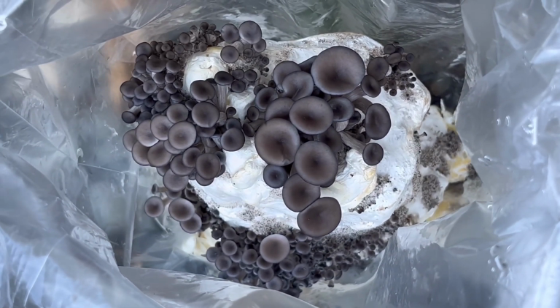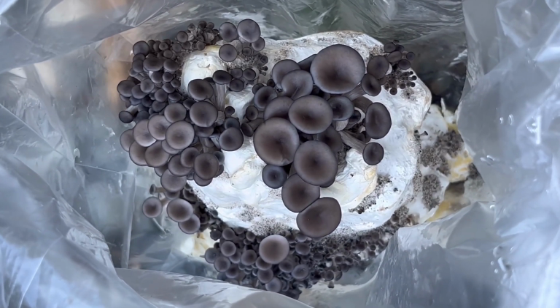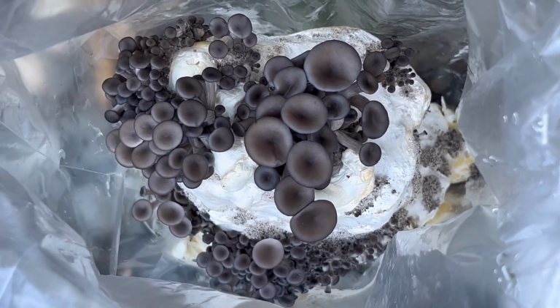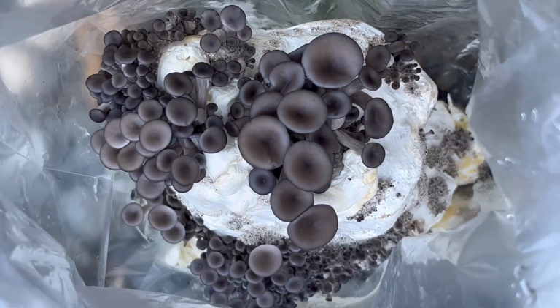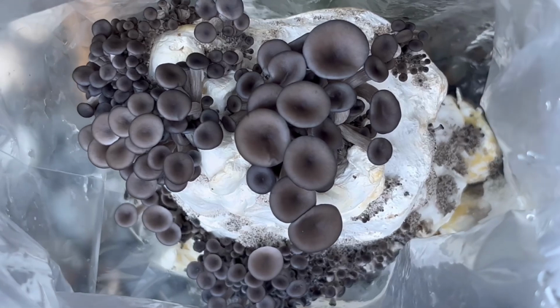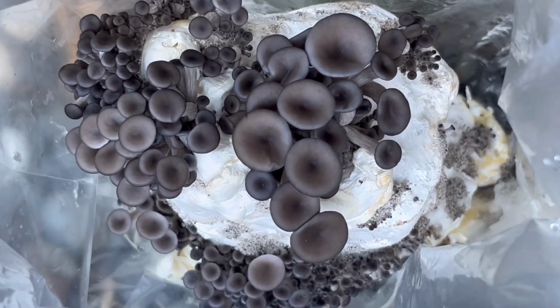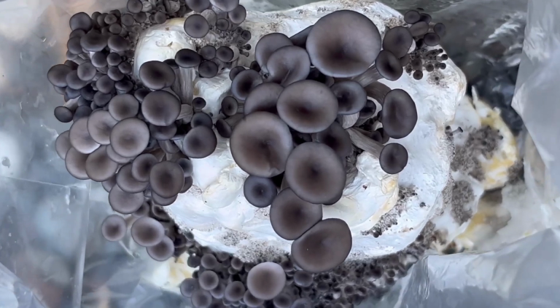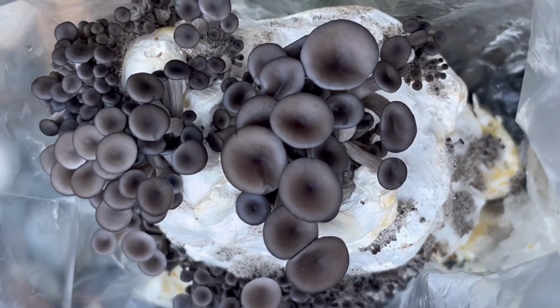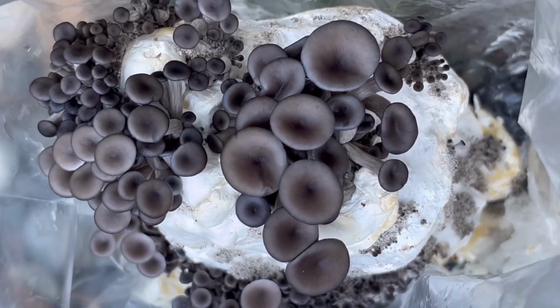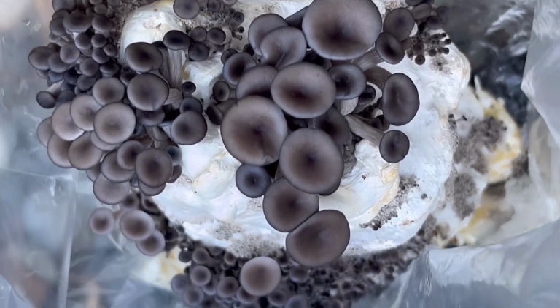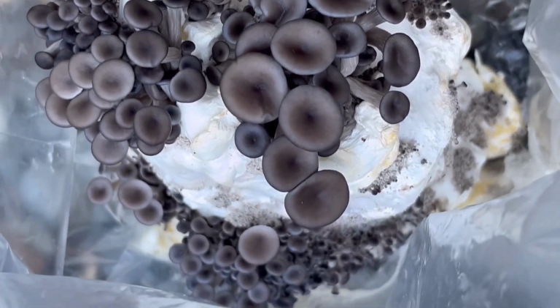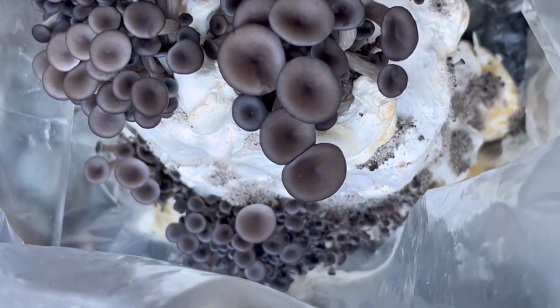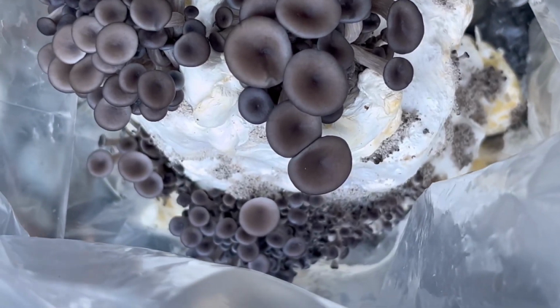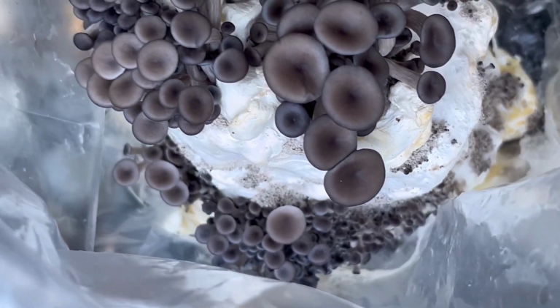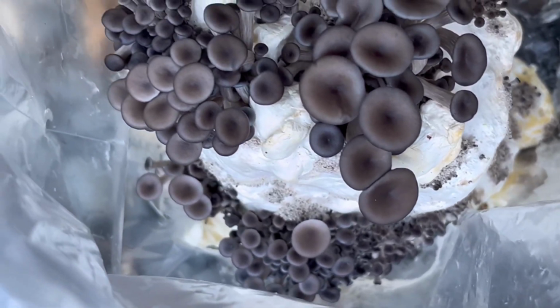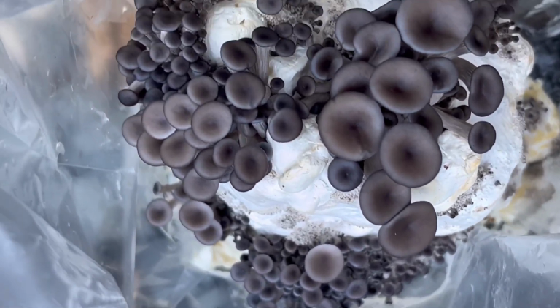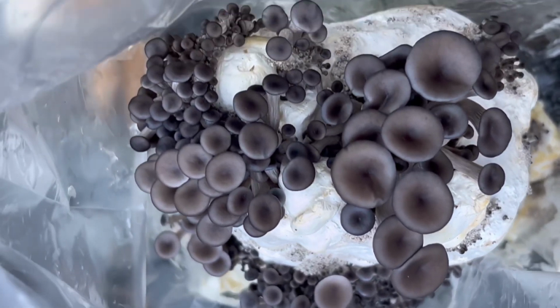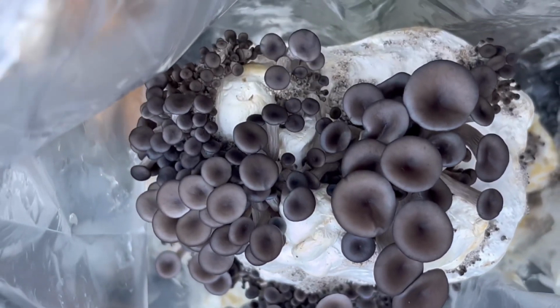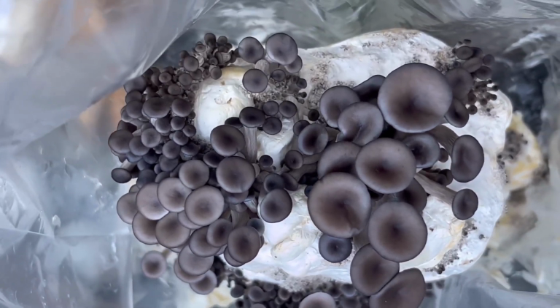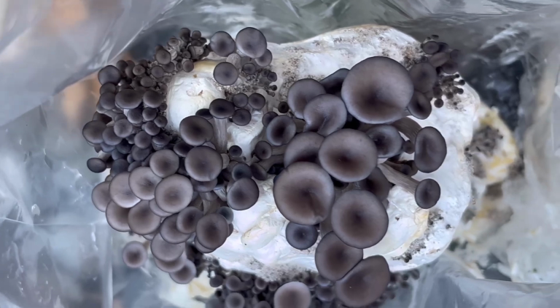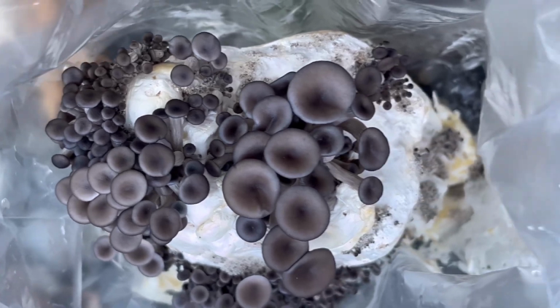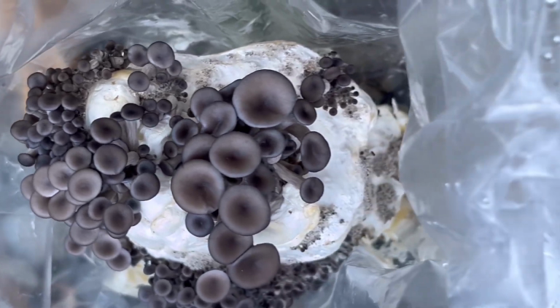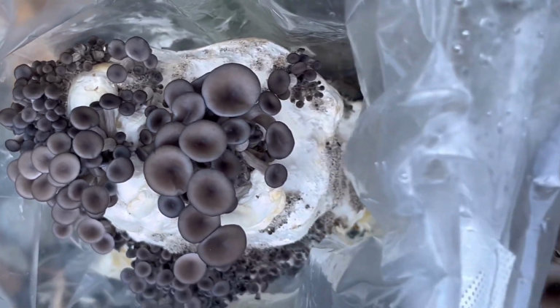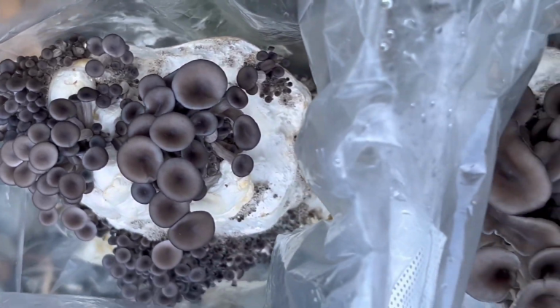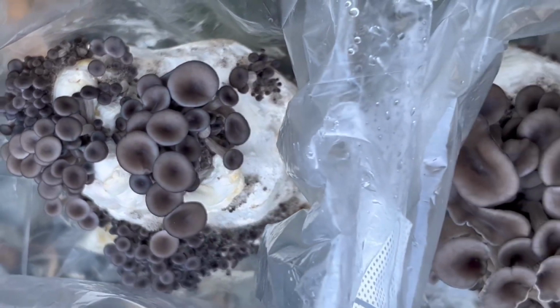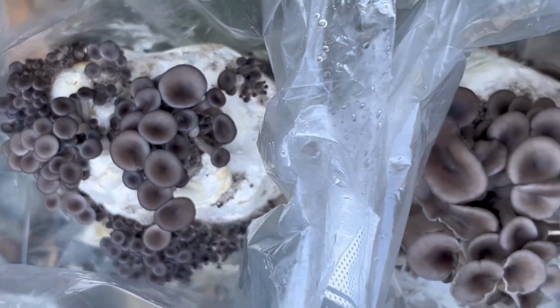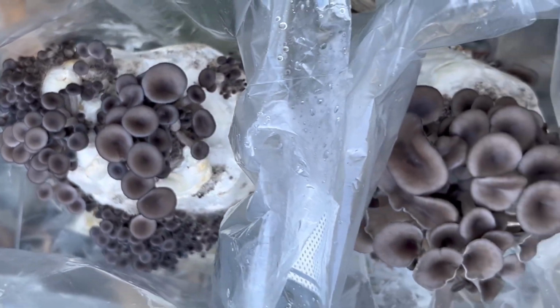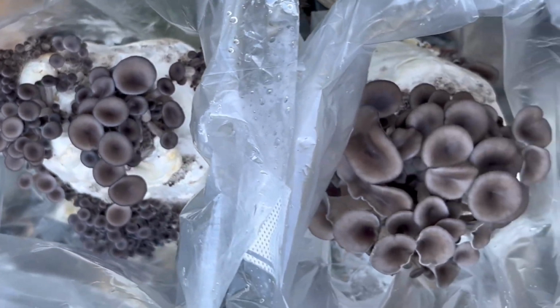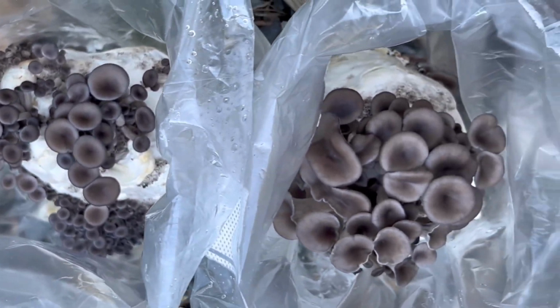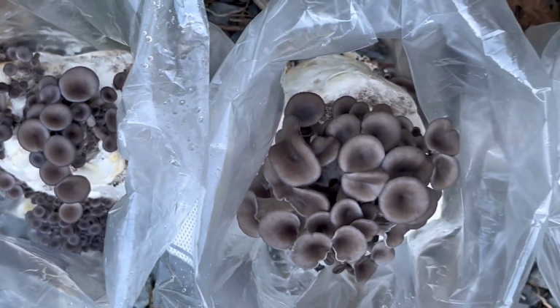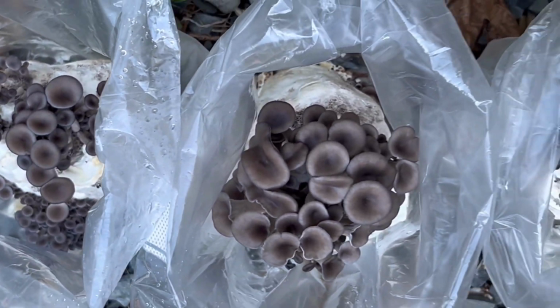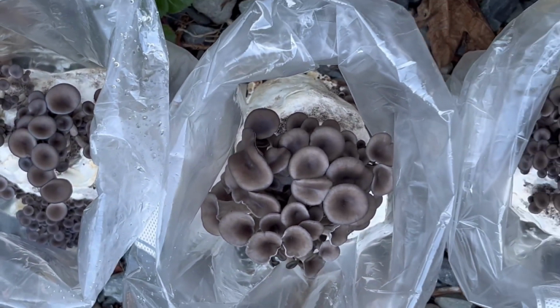A grown-up should accompany this activity. Please do your research and take proper precautions. We wore disposable gloves and sanitized our working area and tools with 70% isopropyl alcohol.